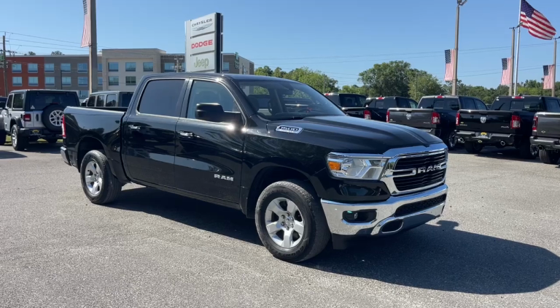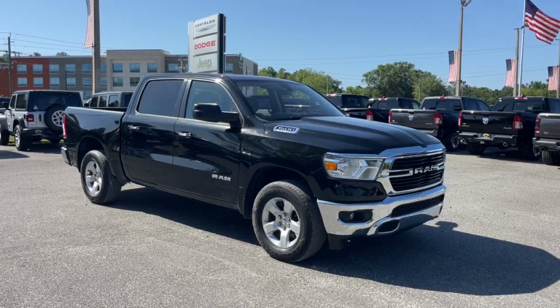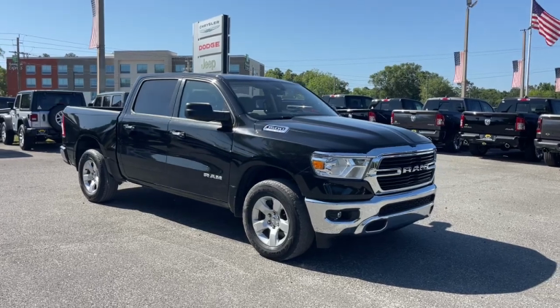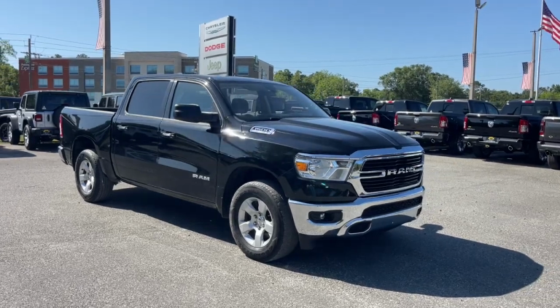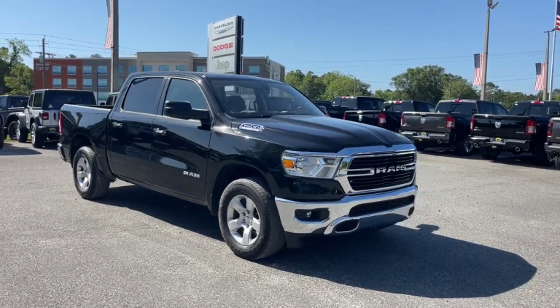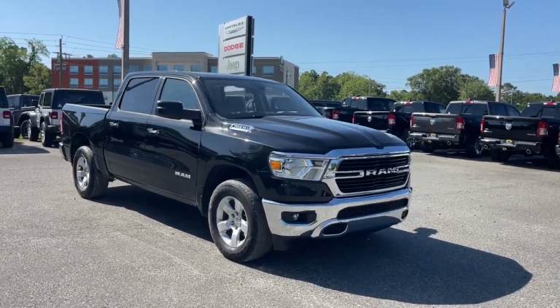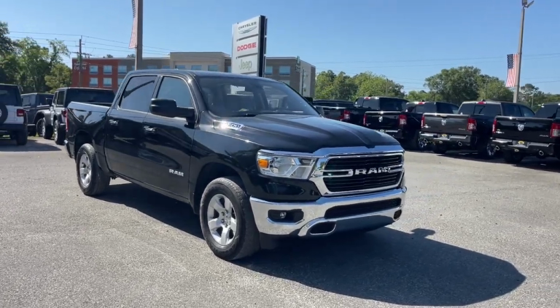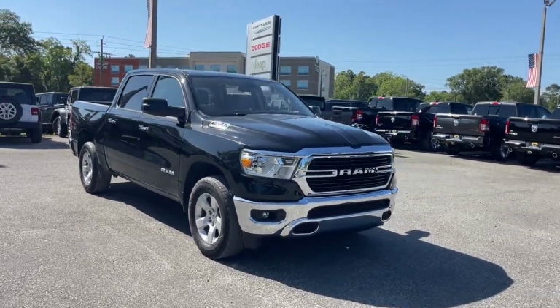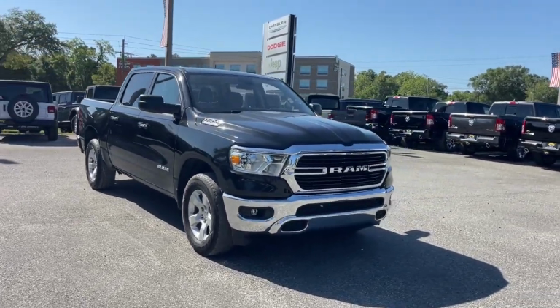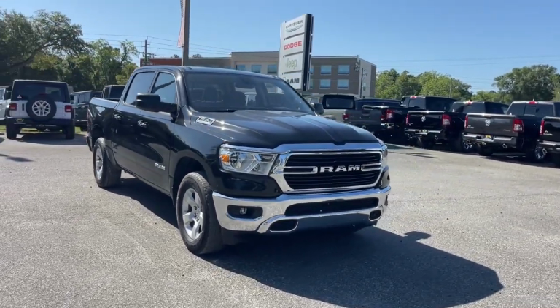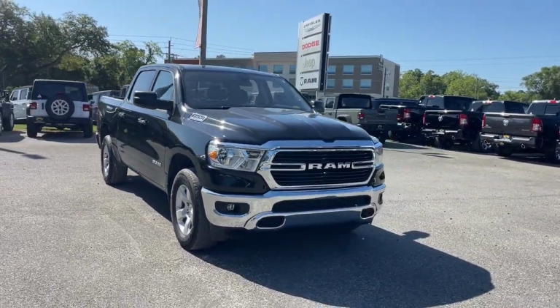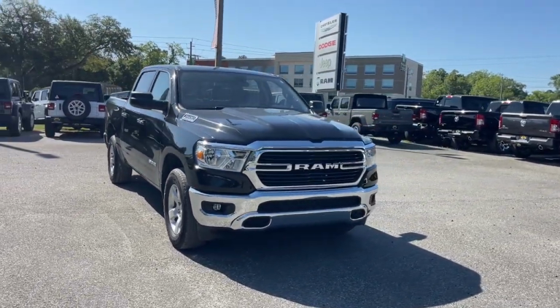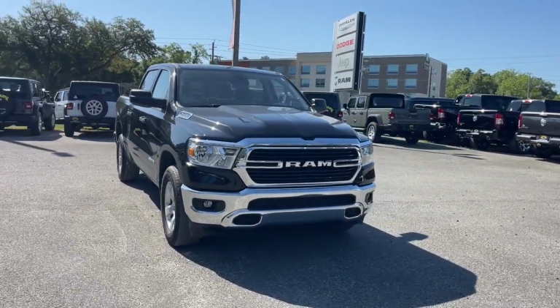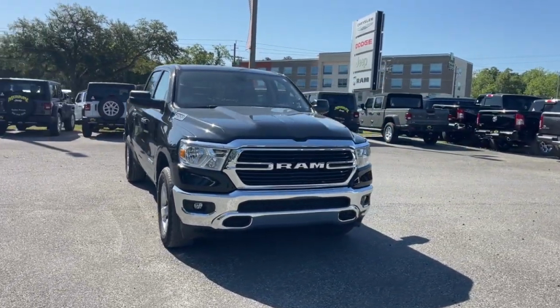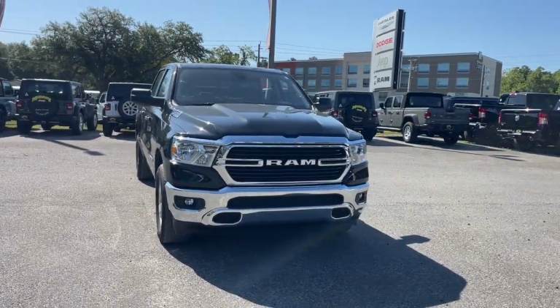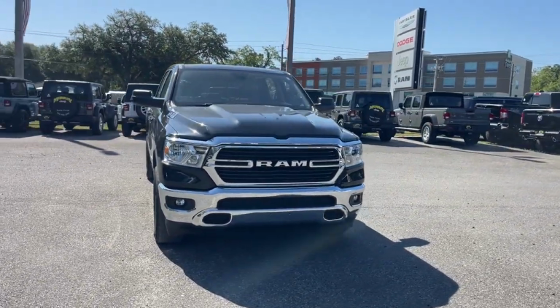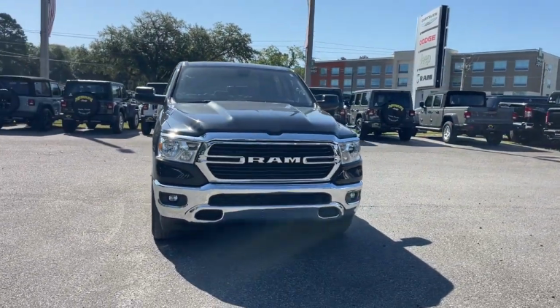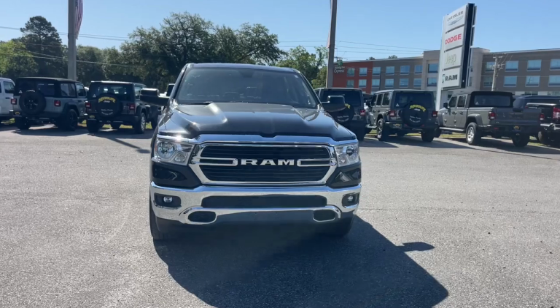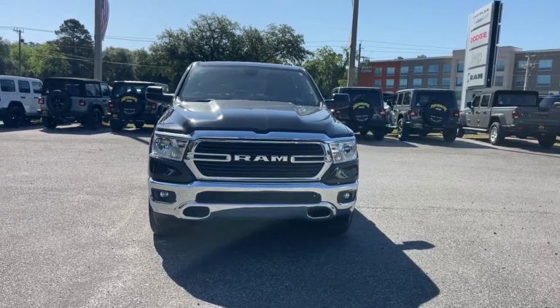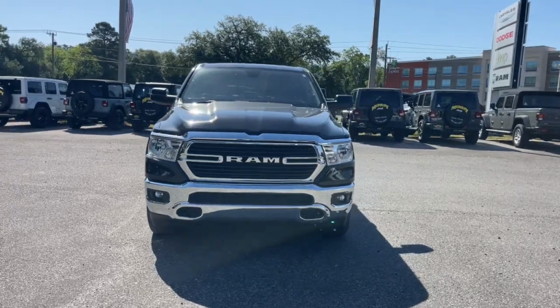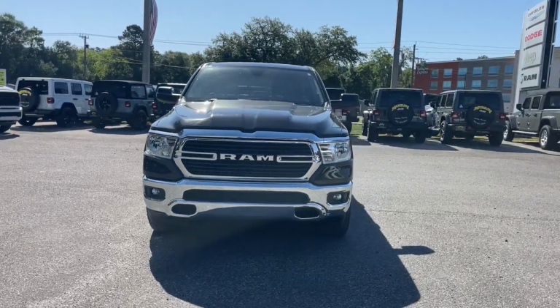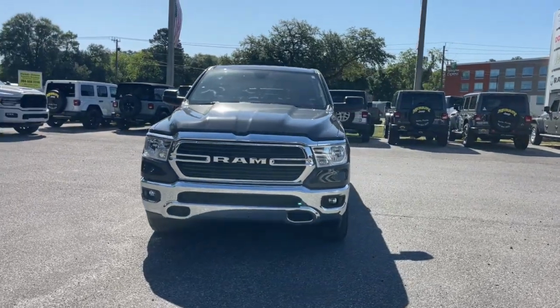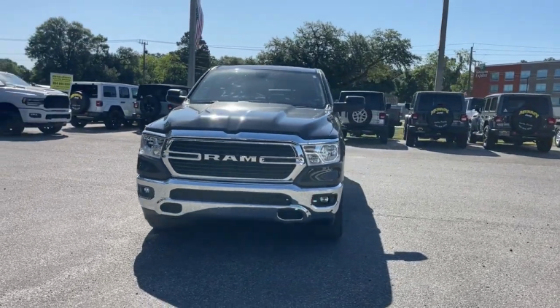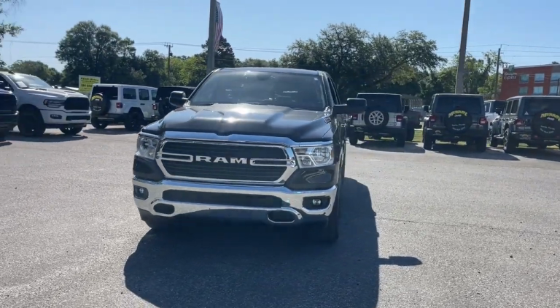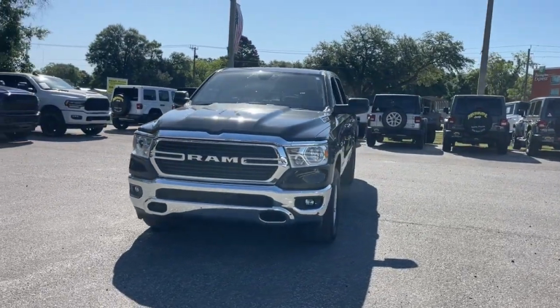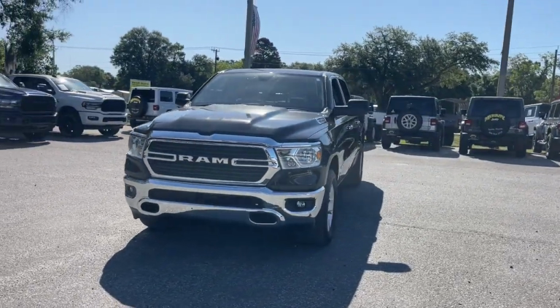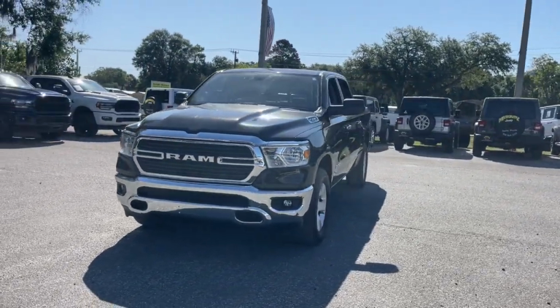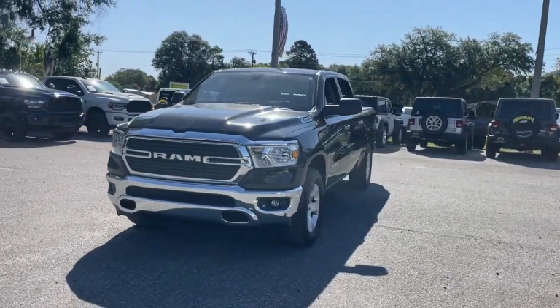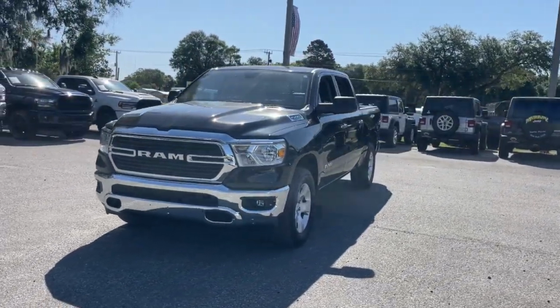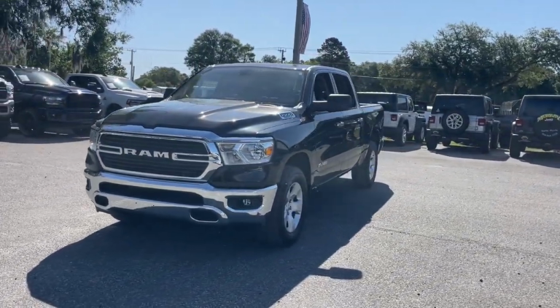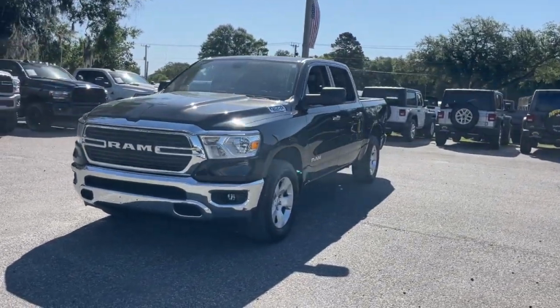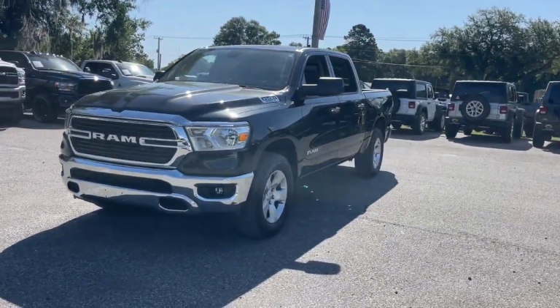Introducing the 2020 Ram 1500. With less than 25,000 miles on the odometer, this vehicle stands out from the rest.